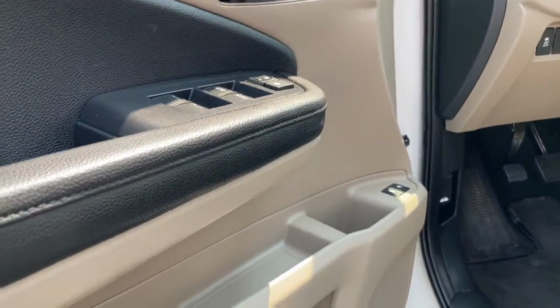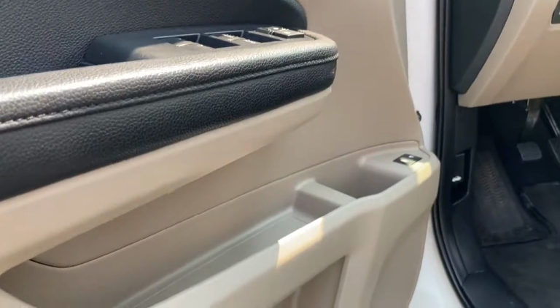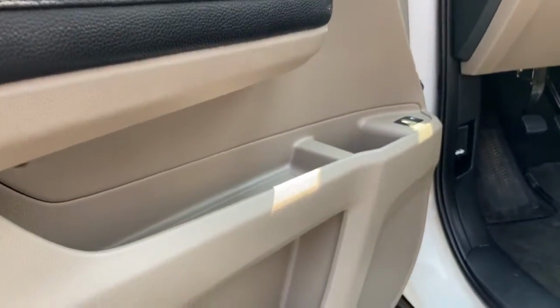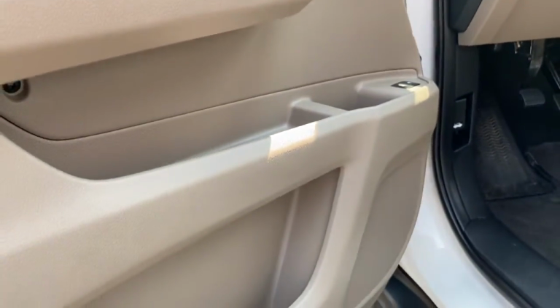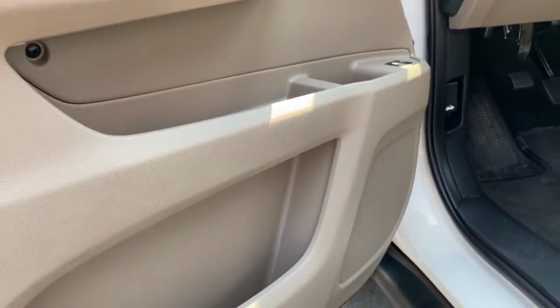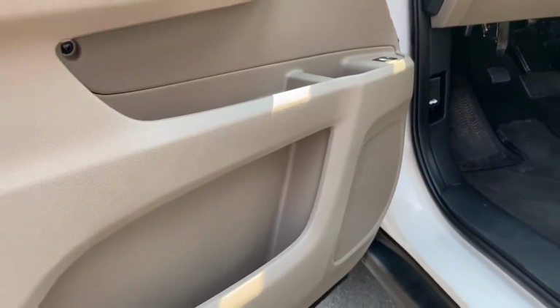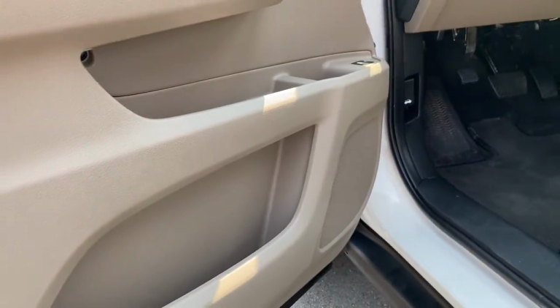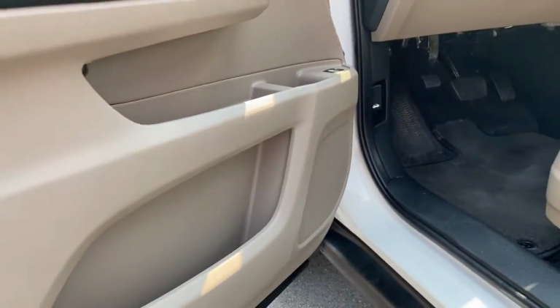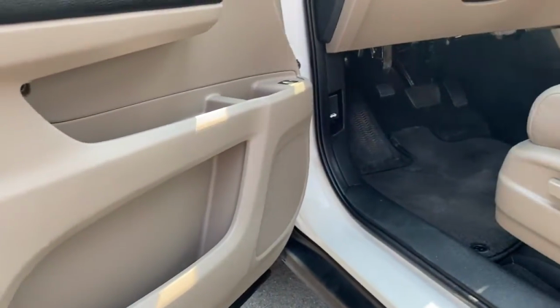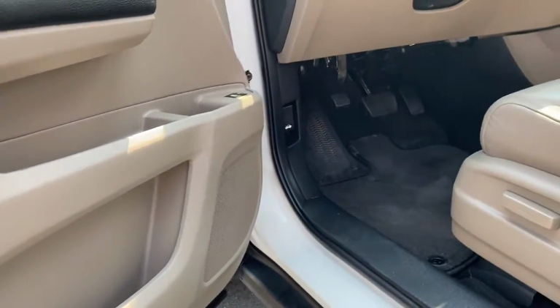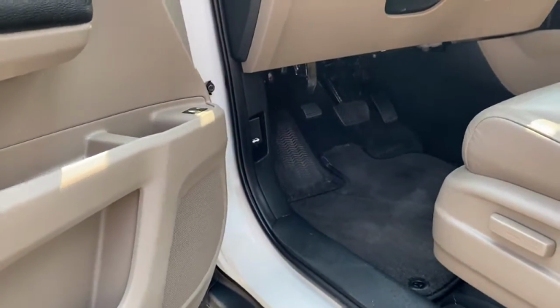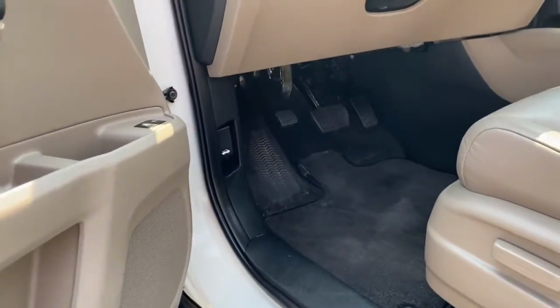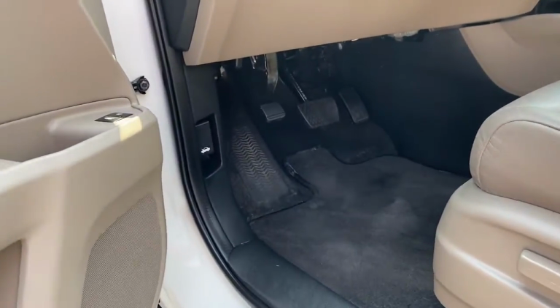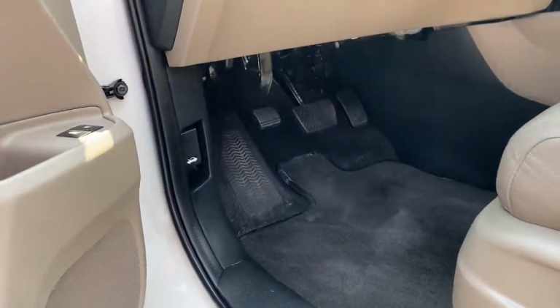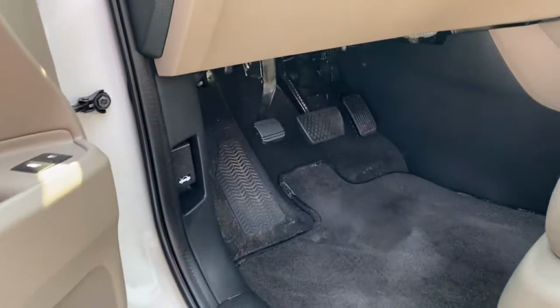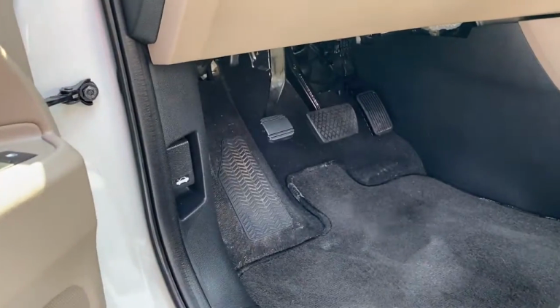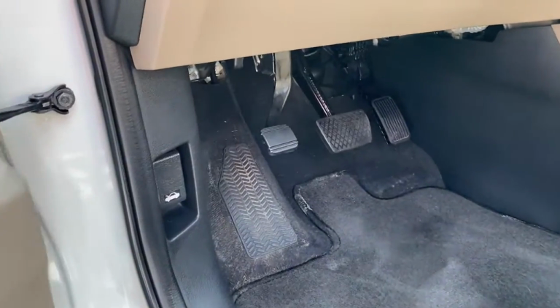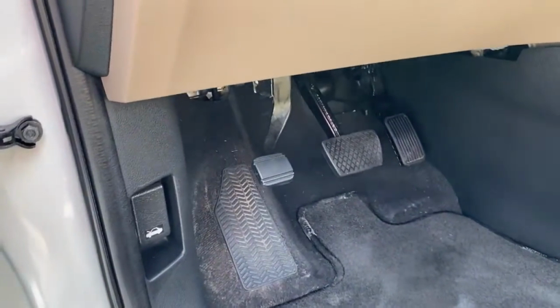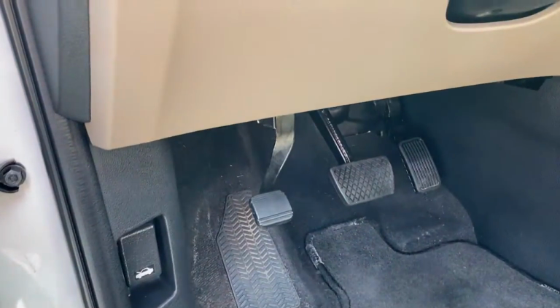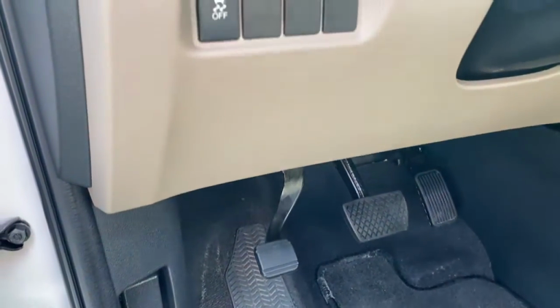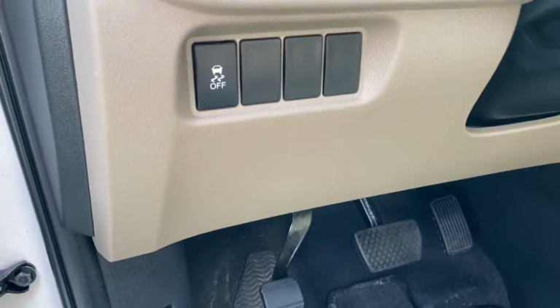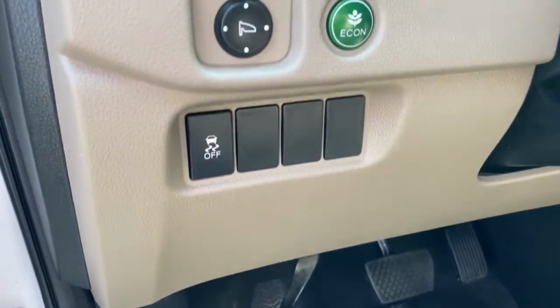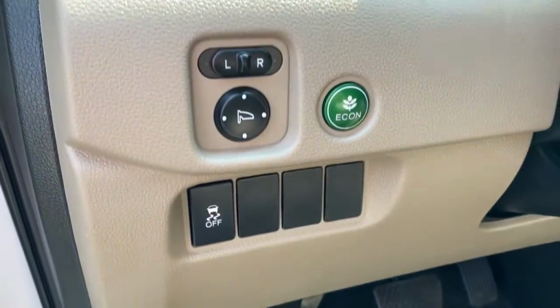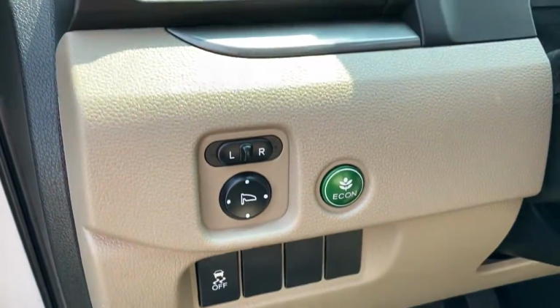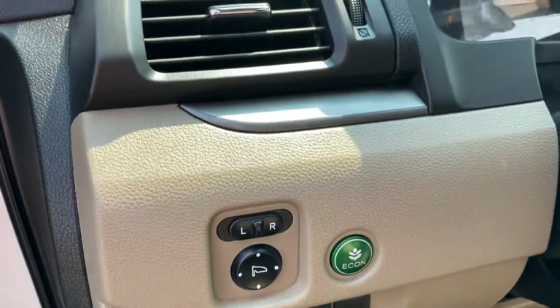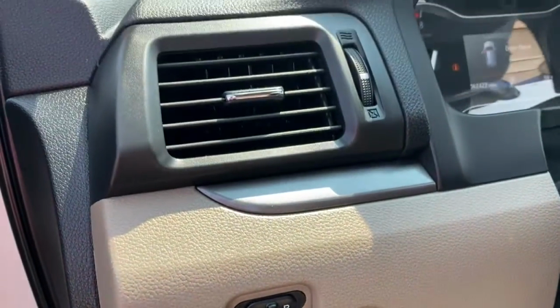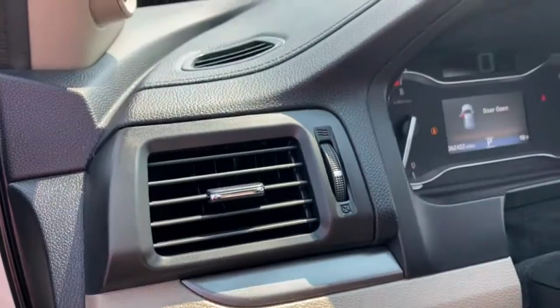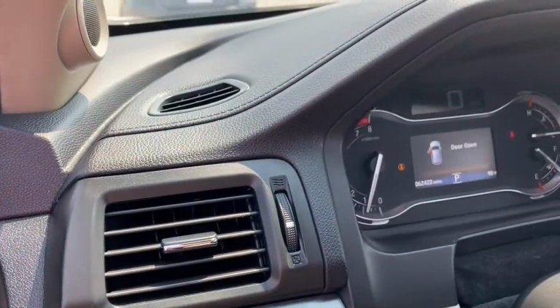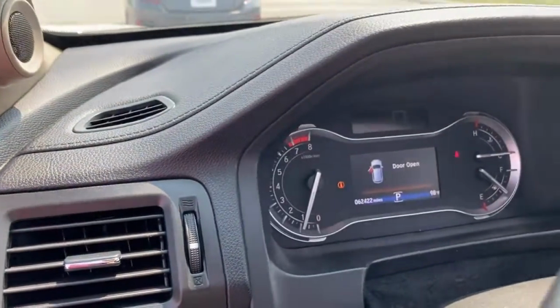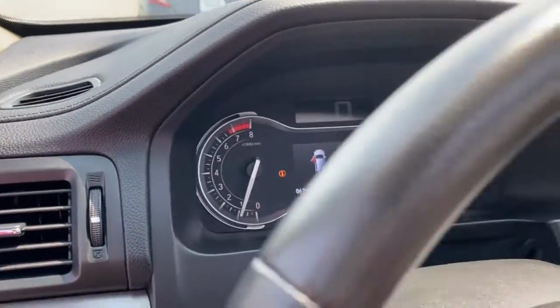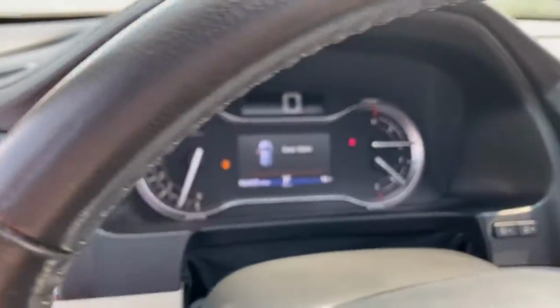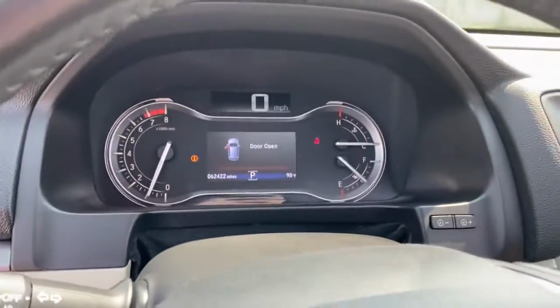All-wheel drive, sun/moonroof, keyless entry, remote engine start, keyless start, power passenger seat, satellite radio, fog lamps, power liftgate, backup camera.